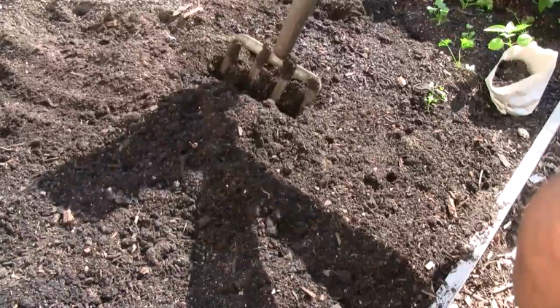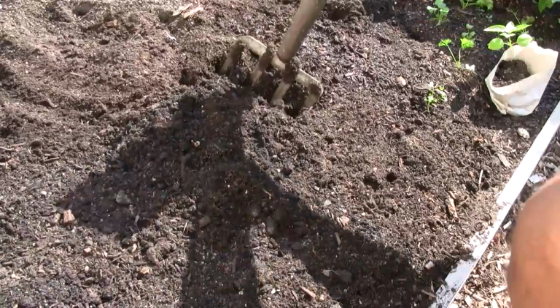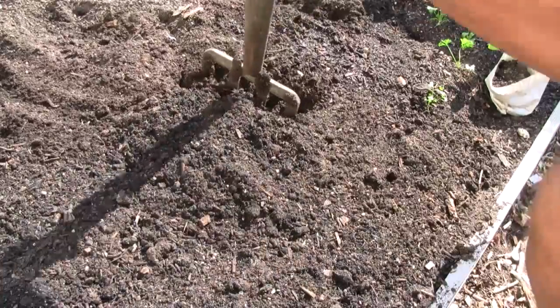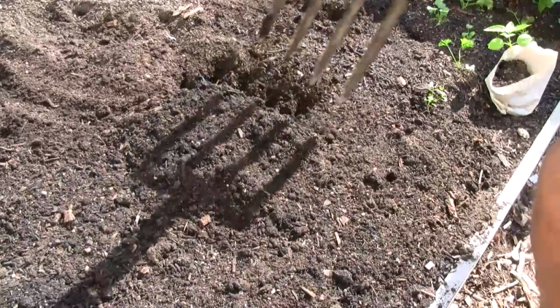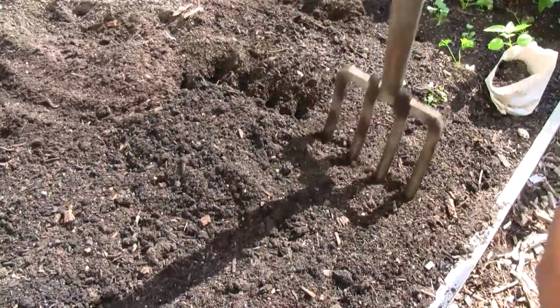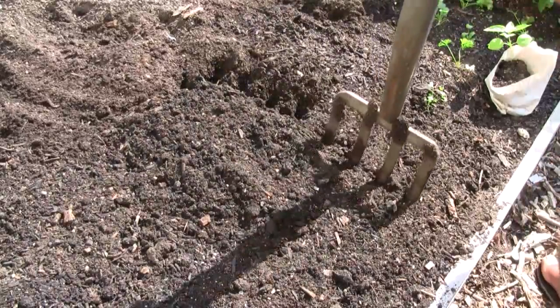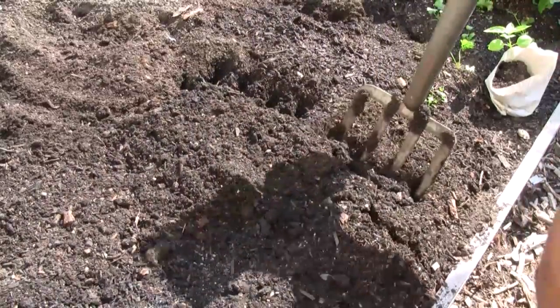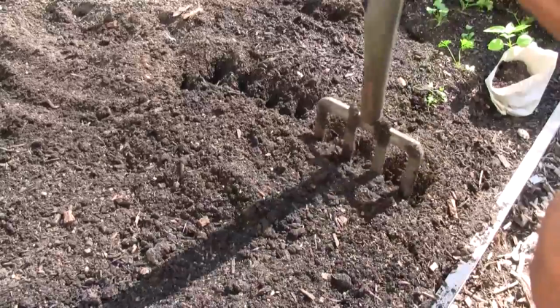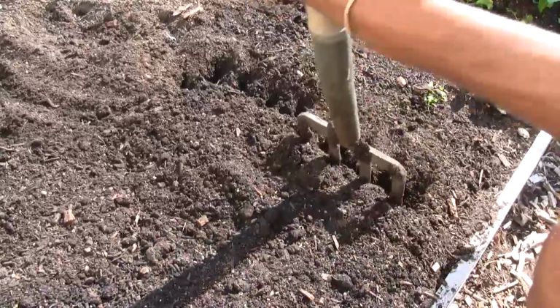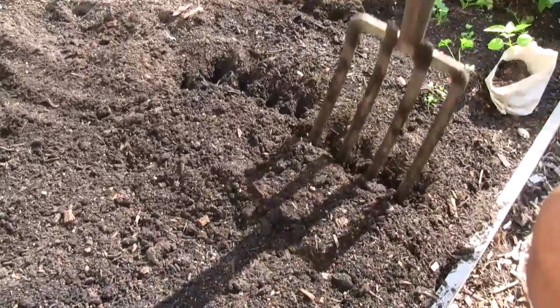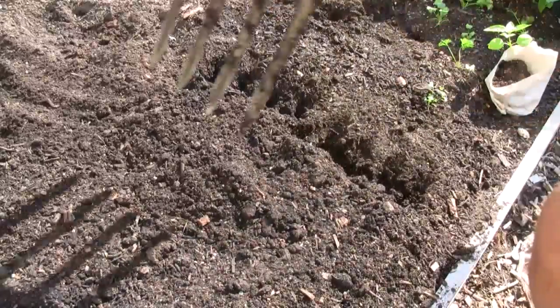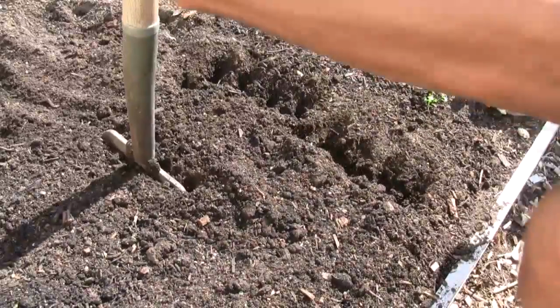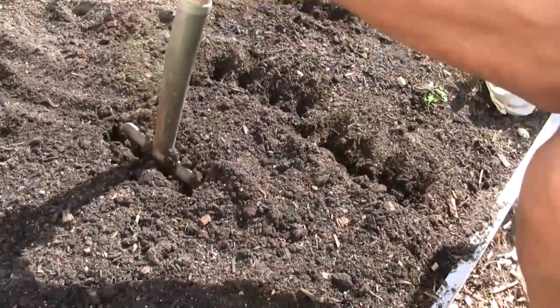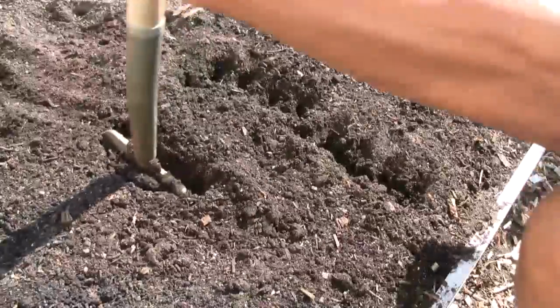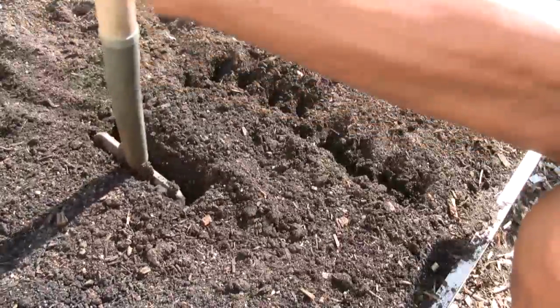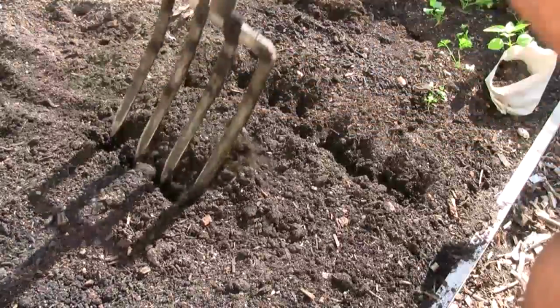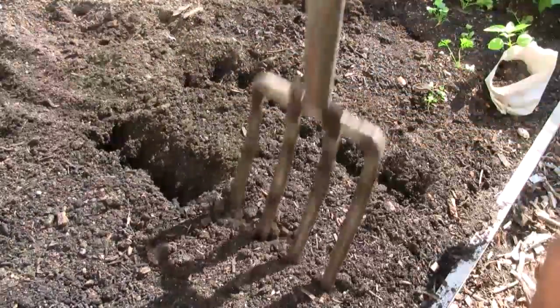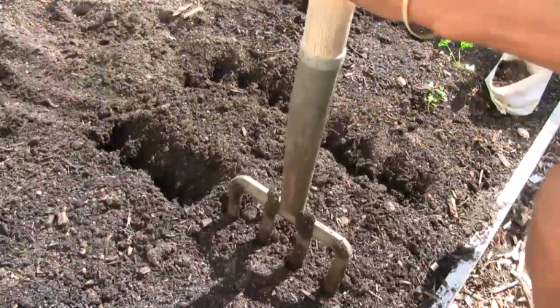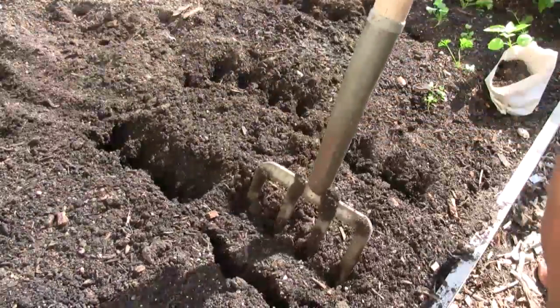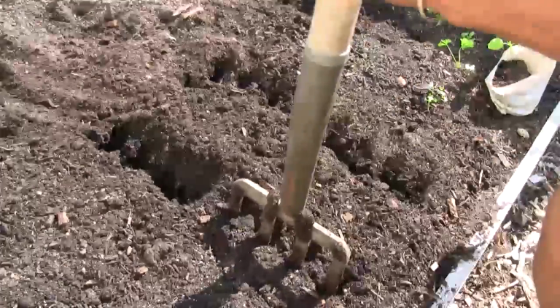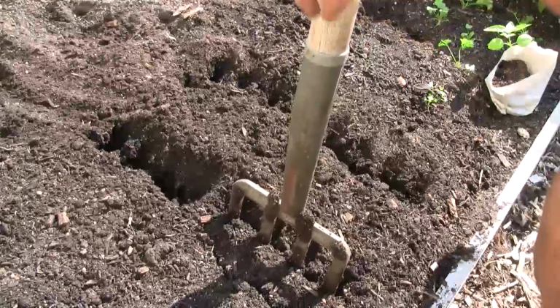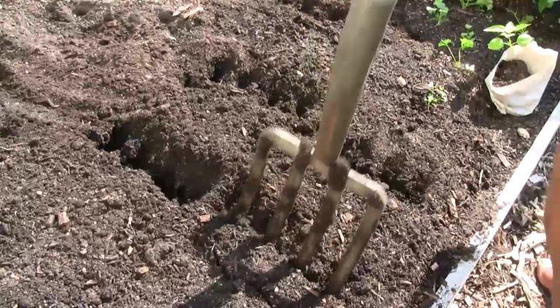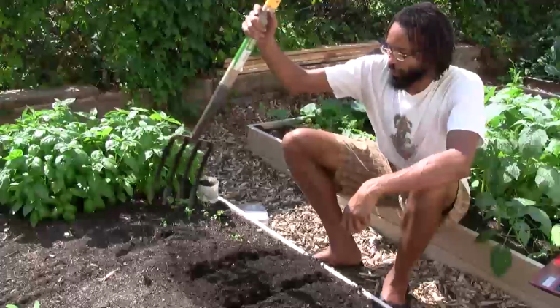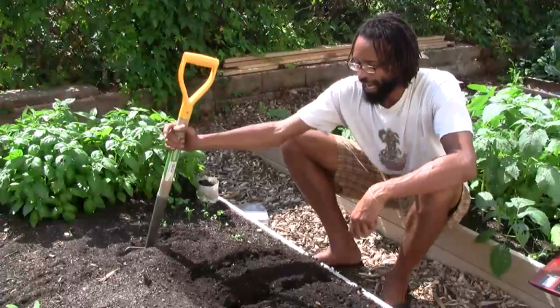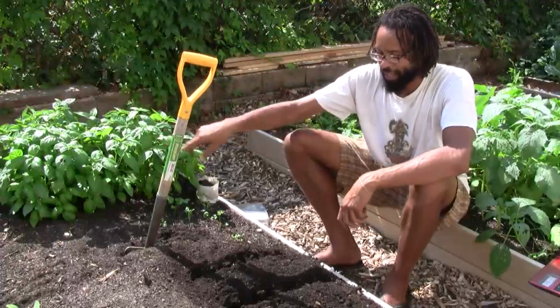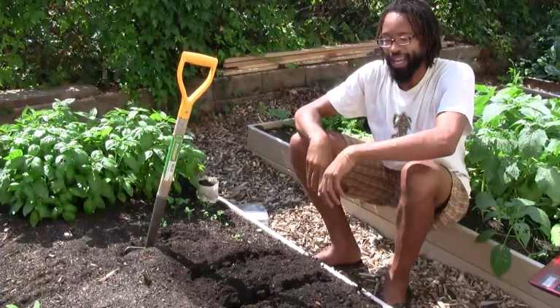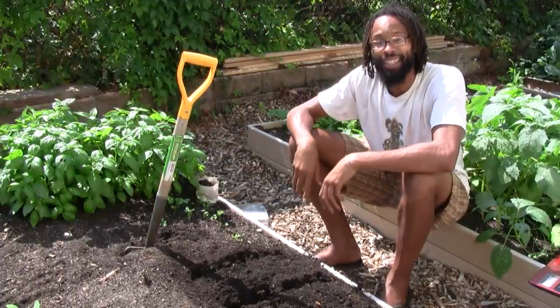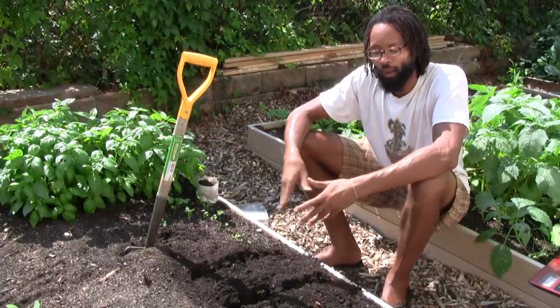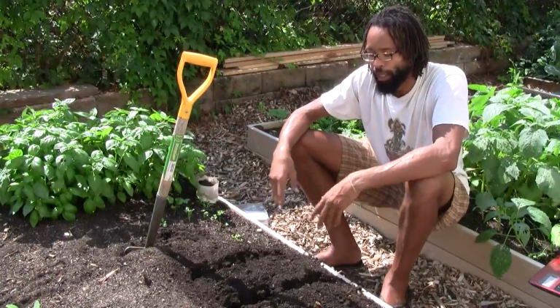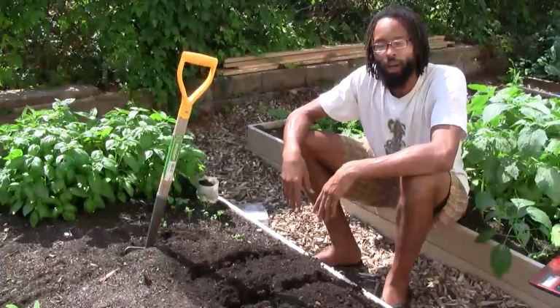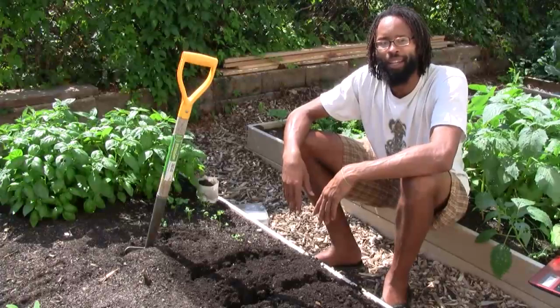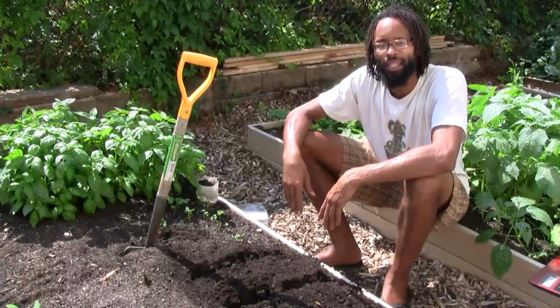Broadforking basically consists of loosening up your soil without turning it over, so that you don't disrupt the mycorrhizal life that's going on underneath. It's invisible to the eye and you can't see it, but we advocate no tilling.